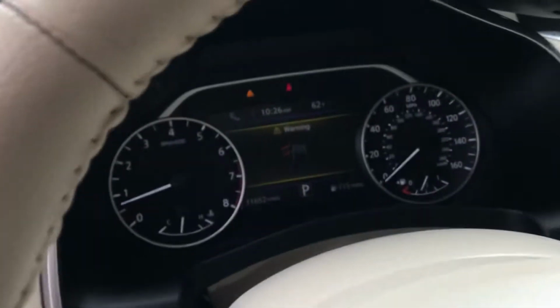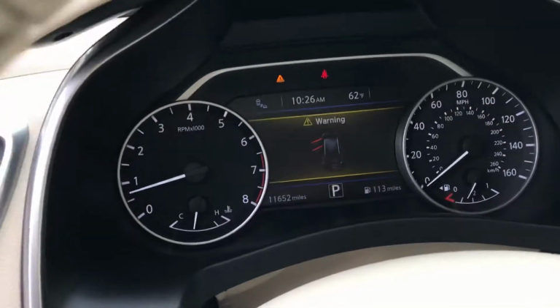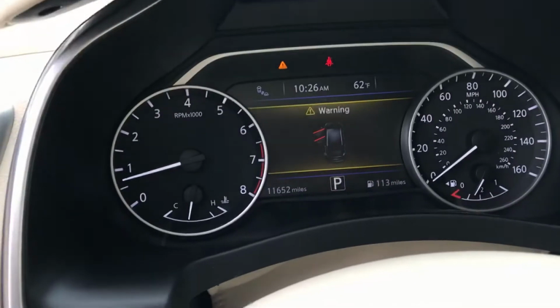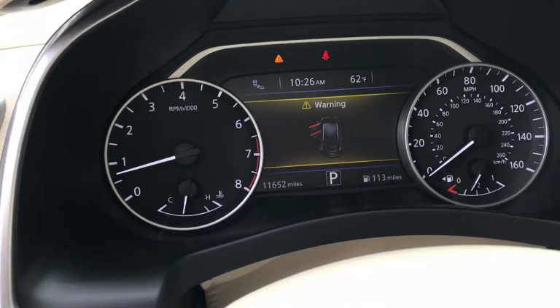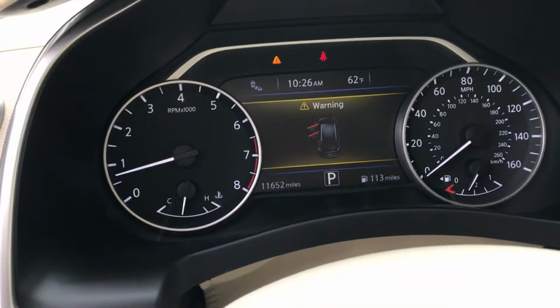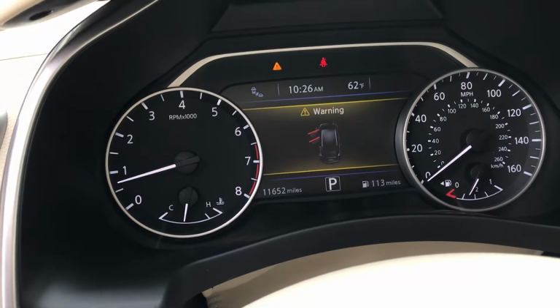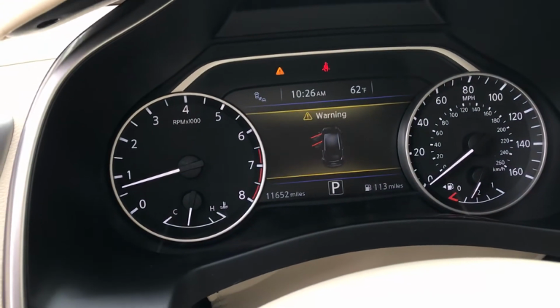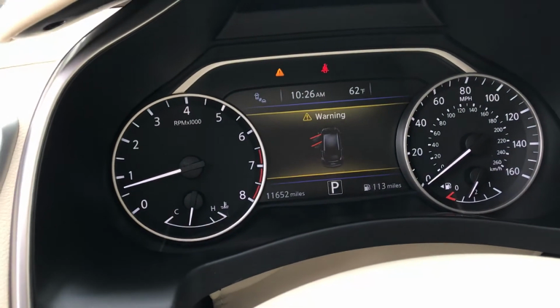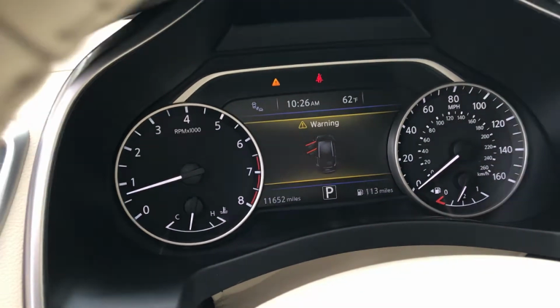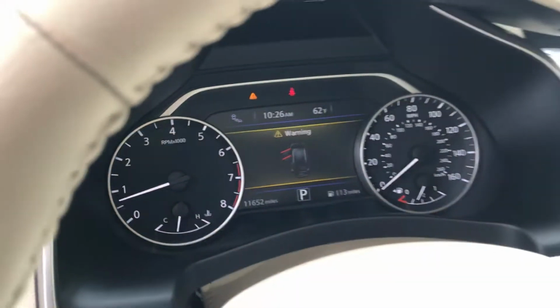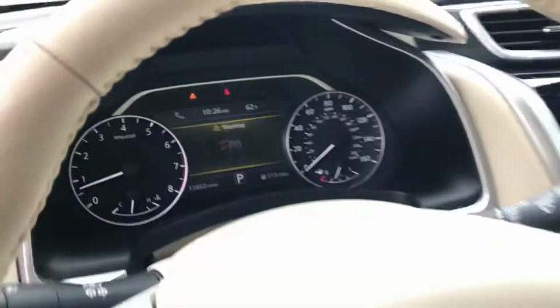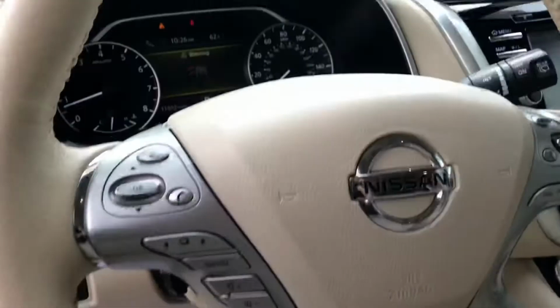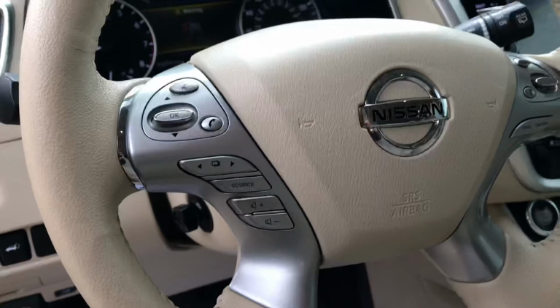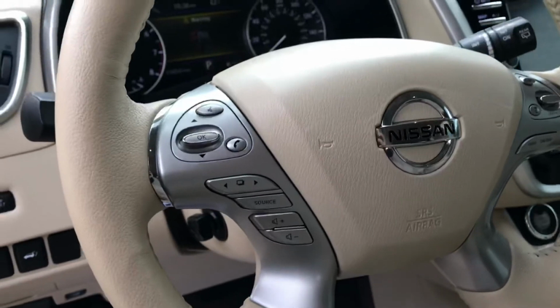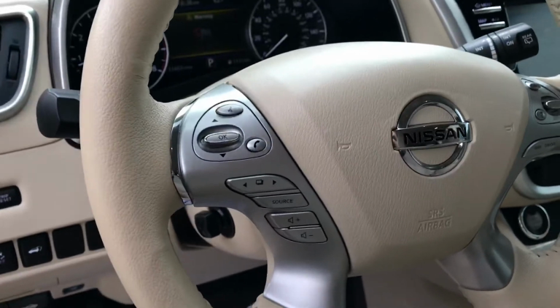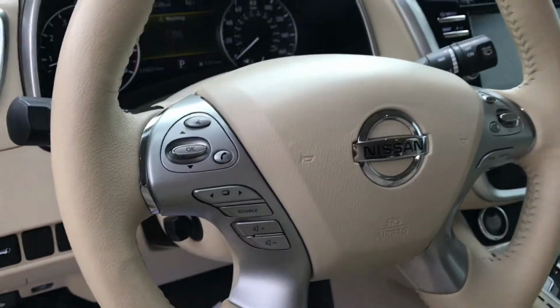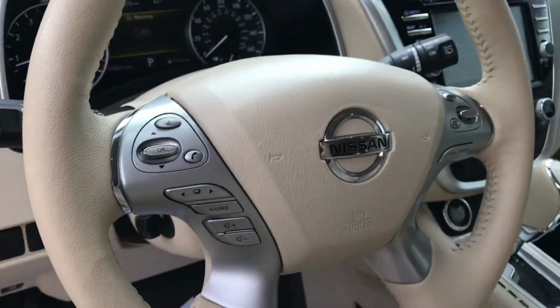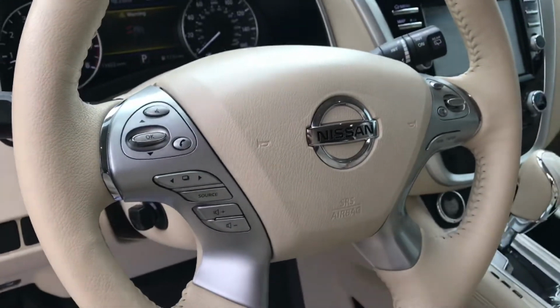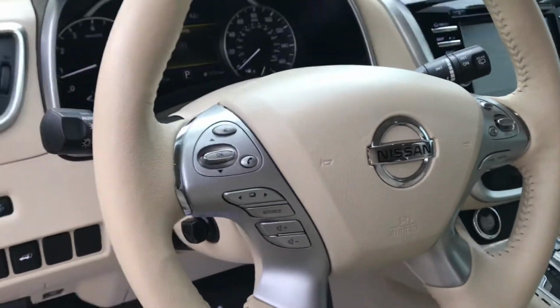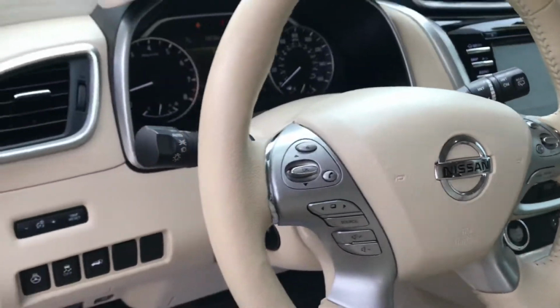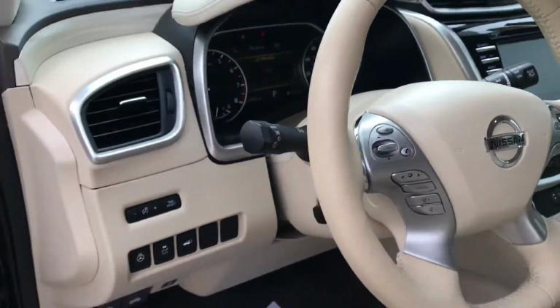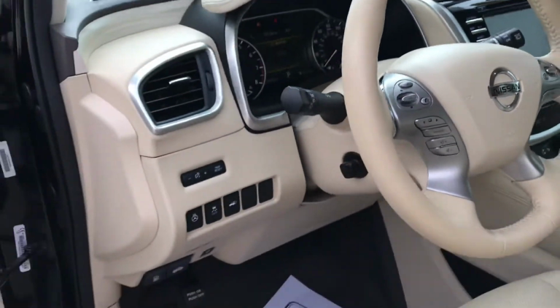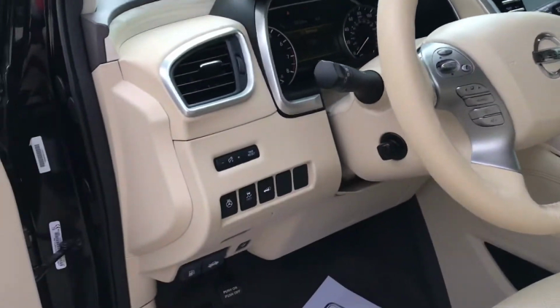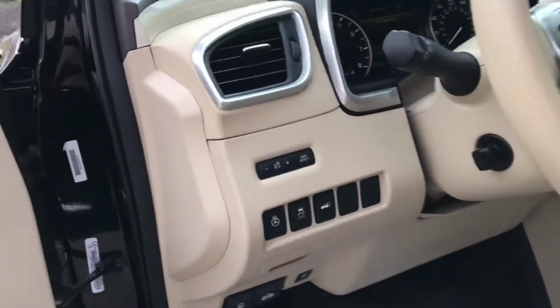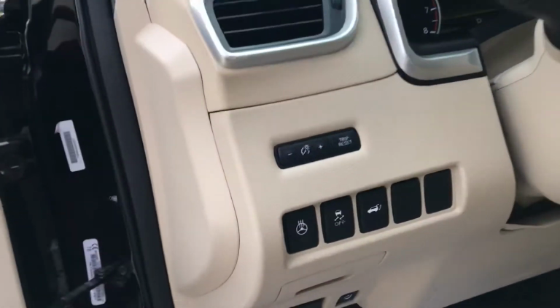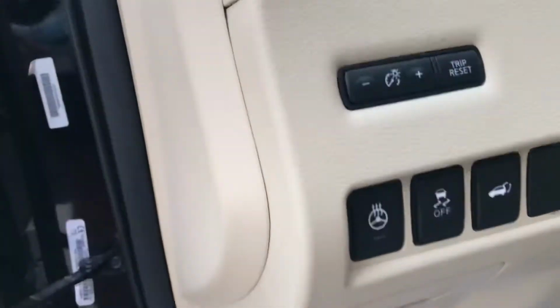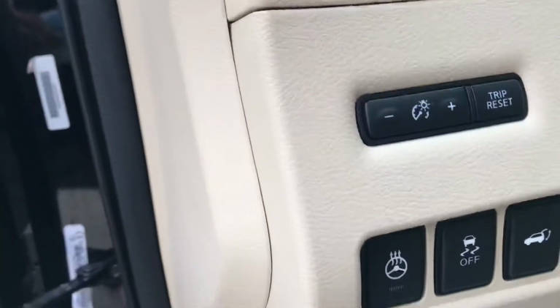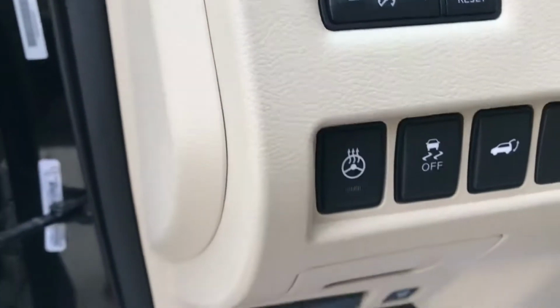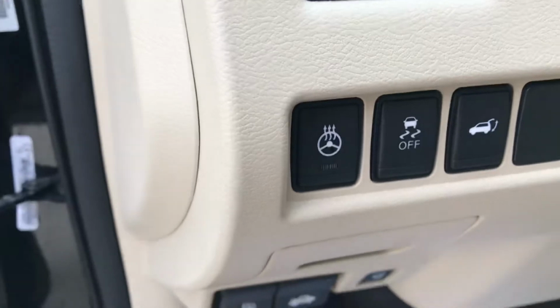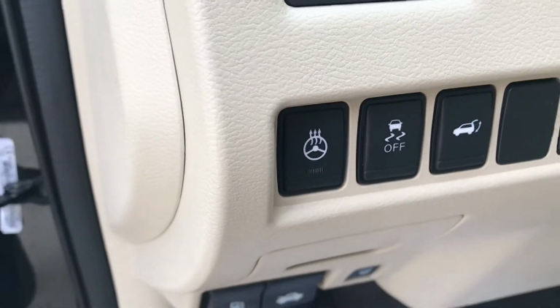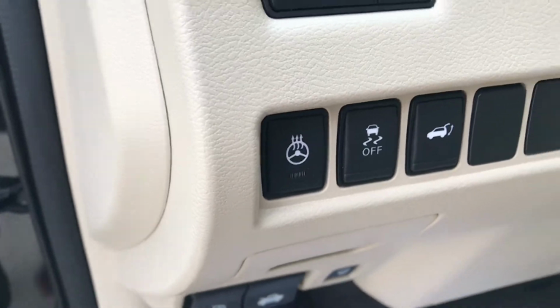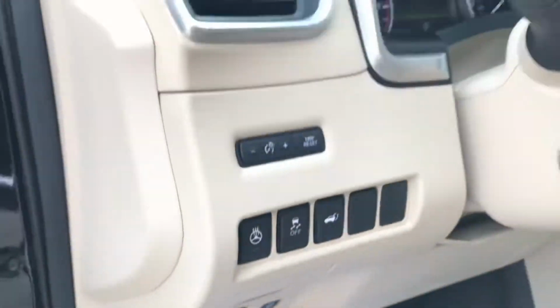The dash is right at 11,652 miles. You can also pair your phone via Bluetooth to make and receive calls, and enjoy a nice heated steering wheel this winter.